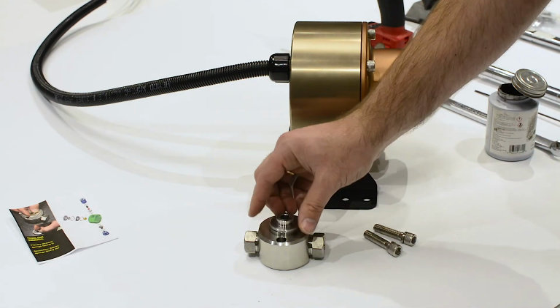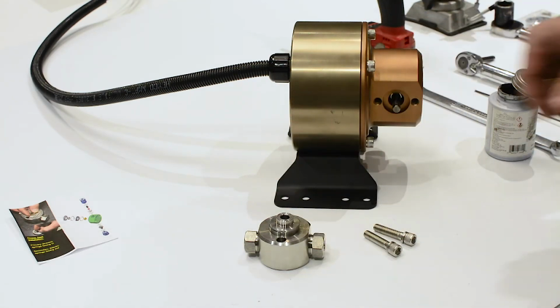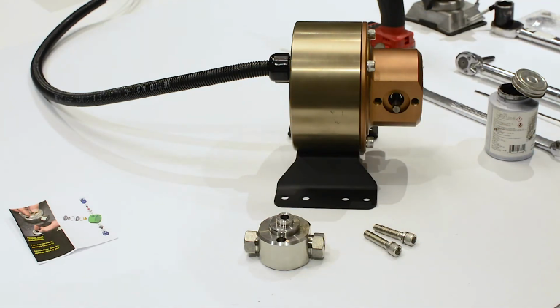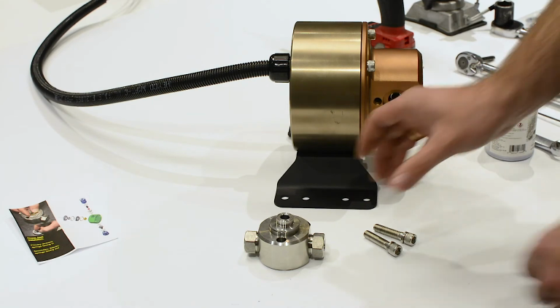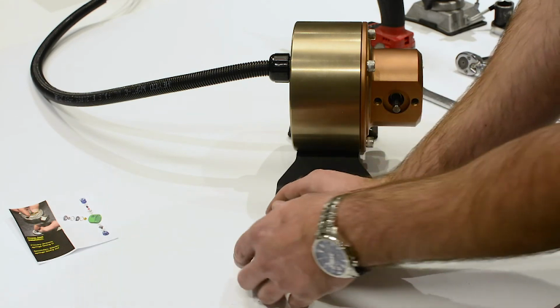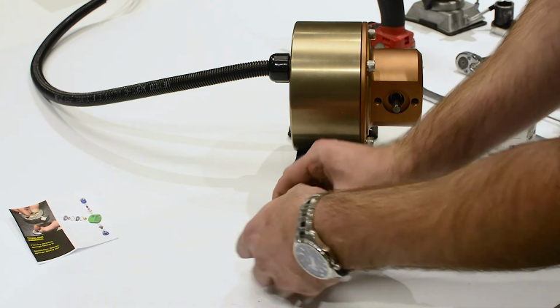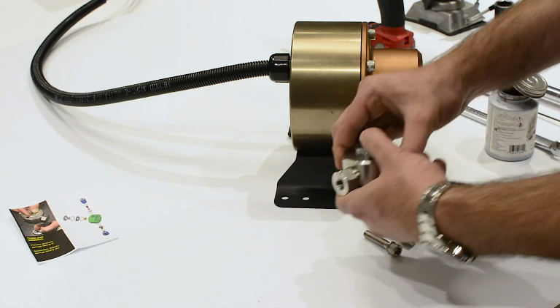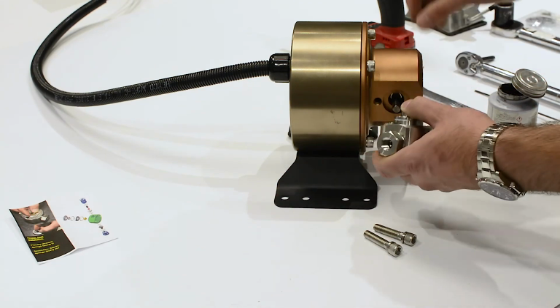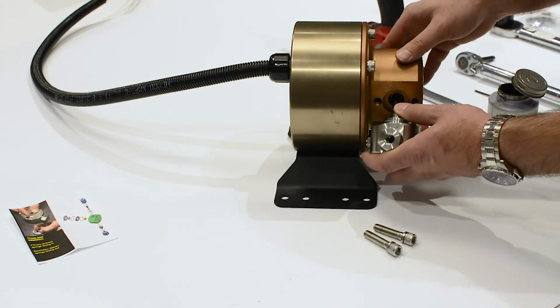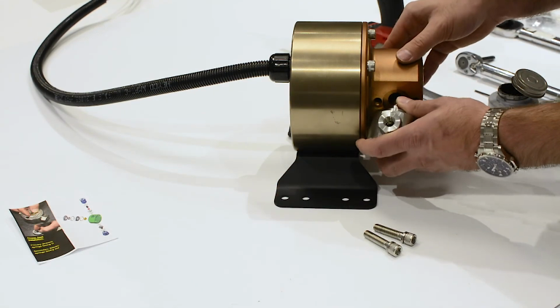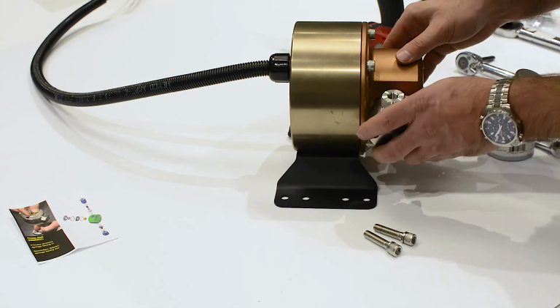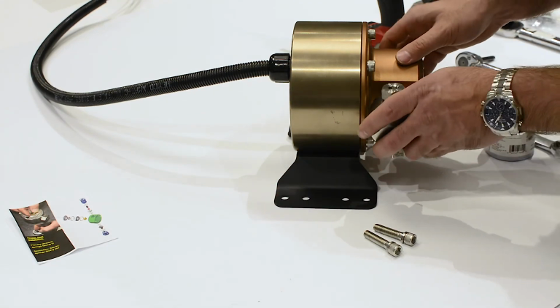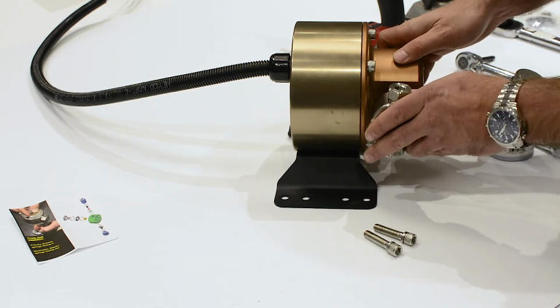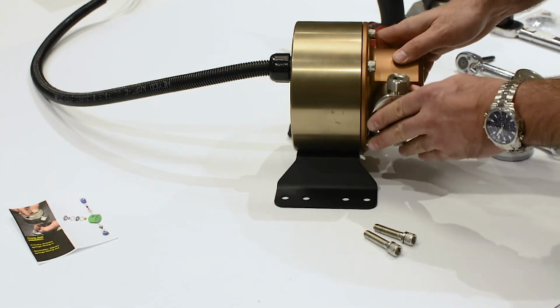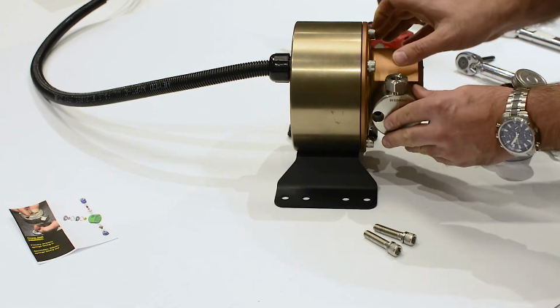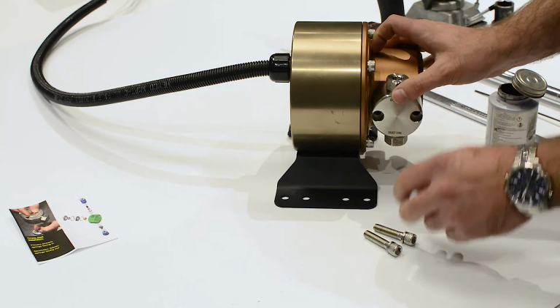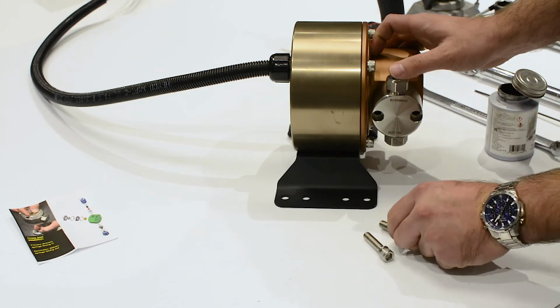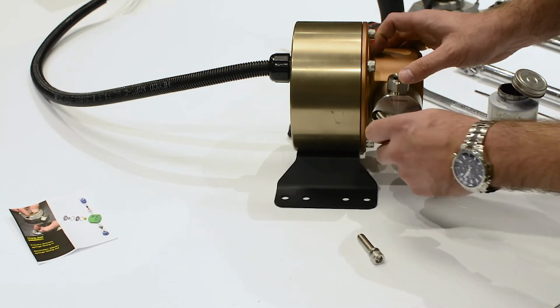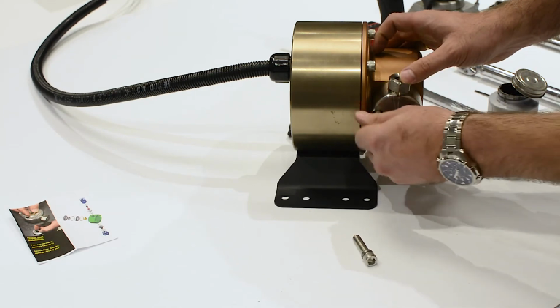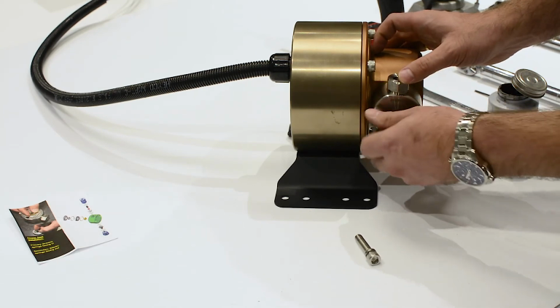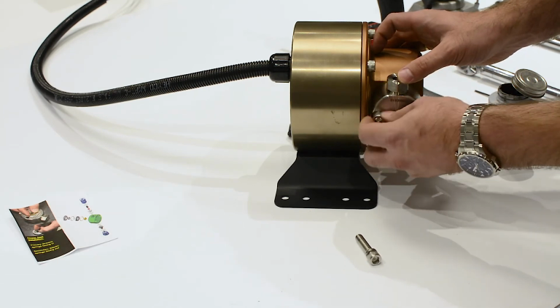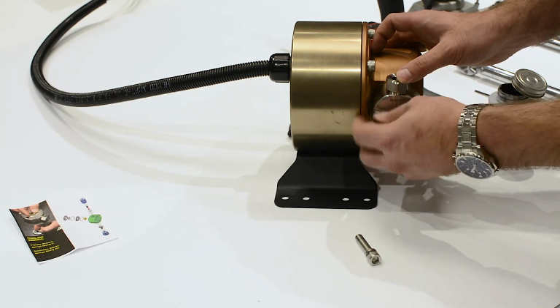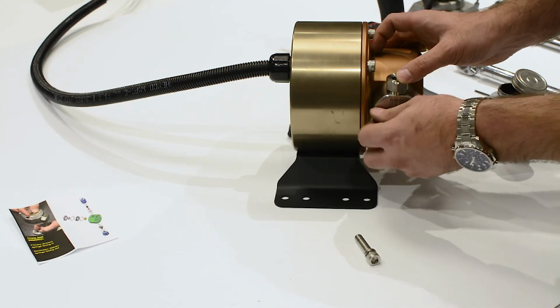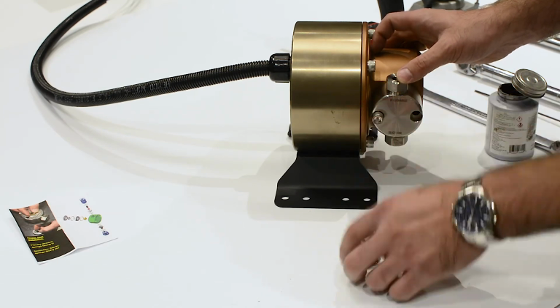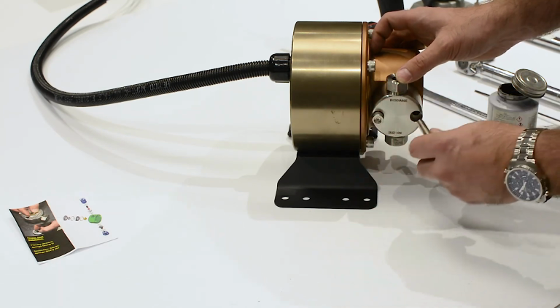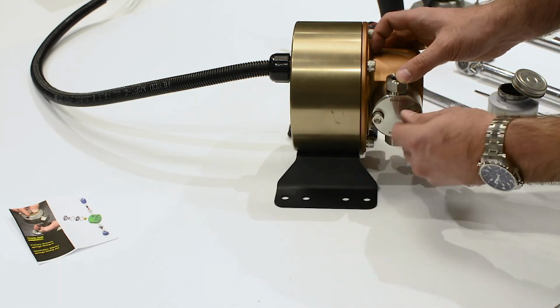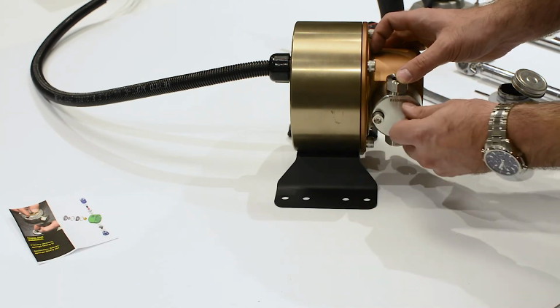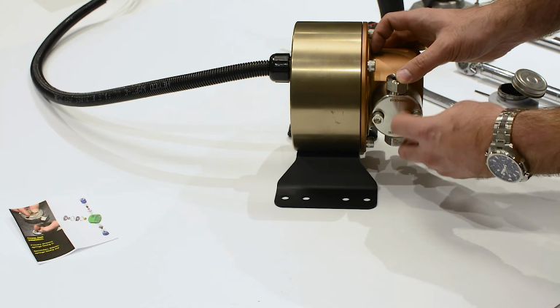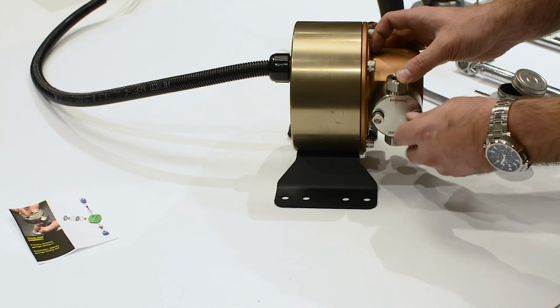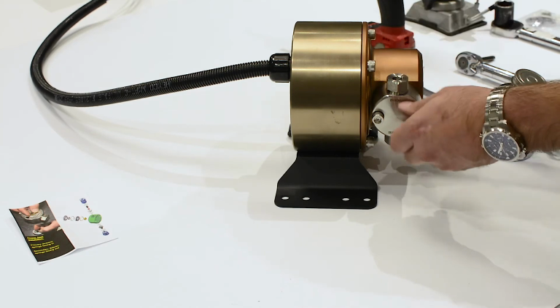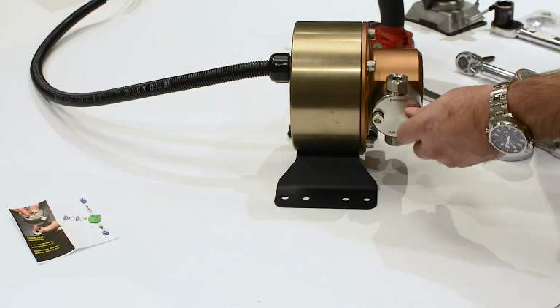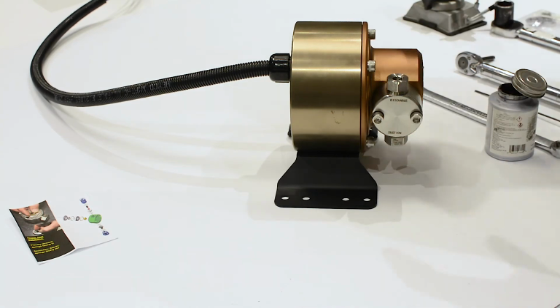Install the pump head assembly onto the pump body and seal bushings. Alternate side to side during tightening to ensure an even tightening process. Torque to 40 foot-pounds.